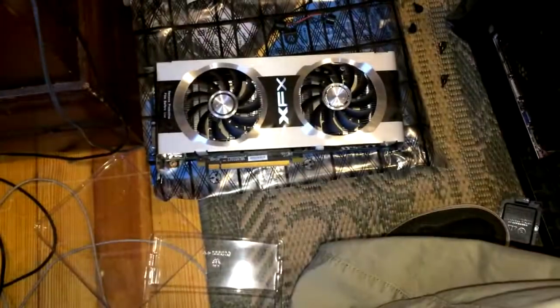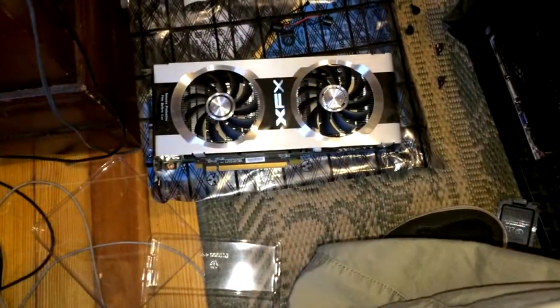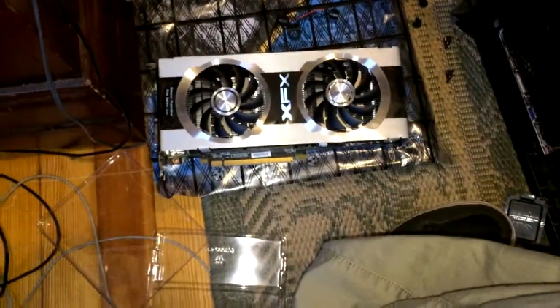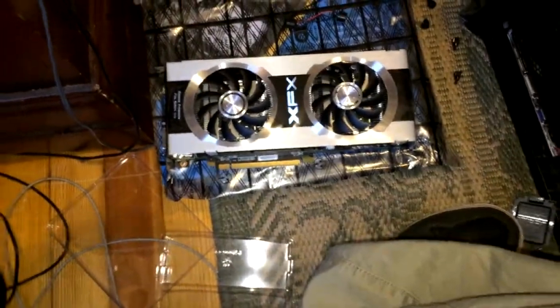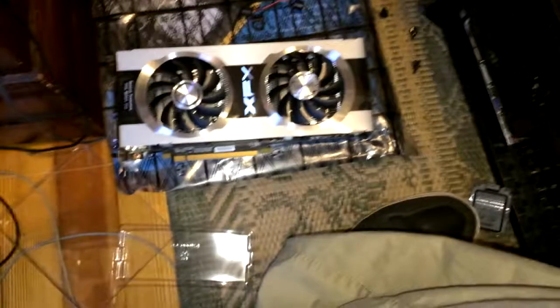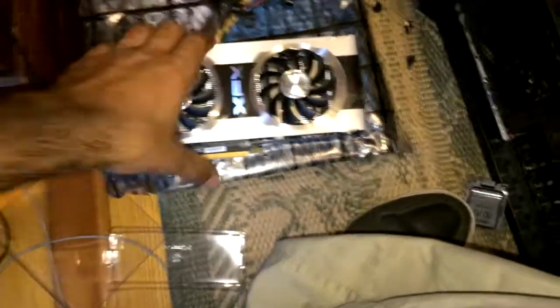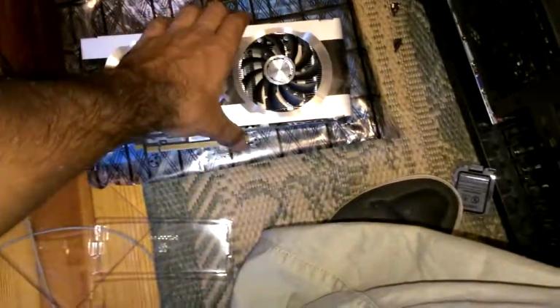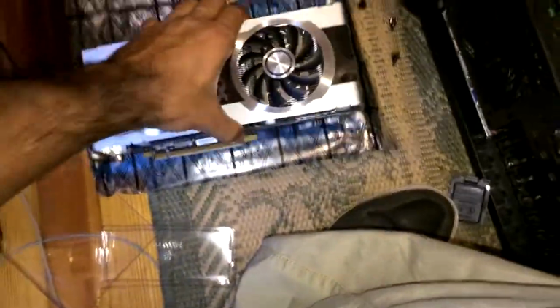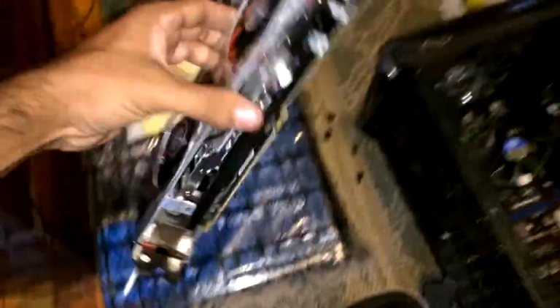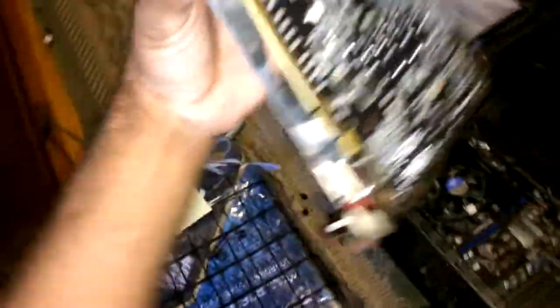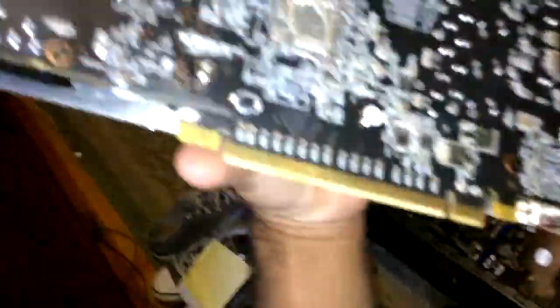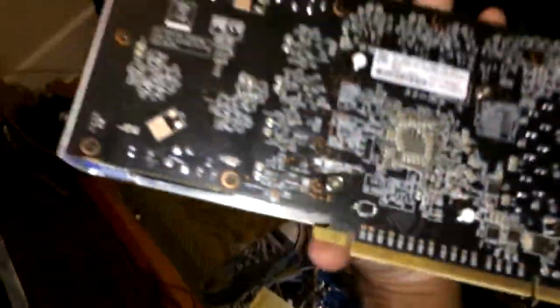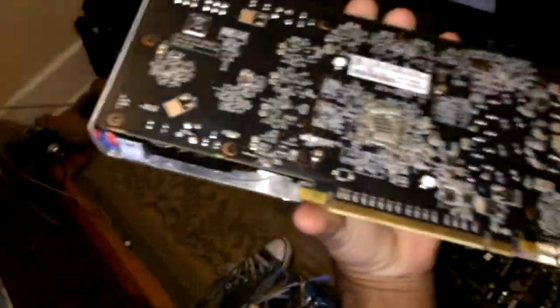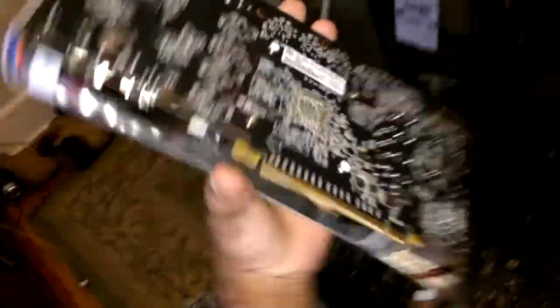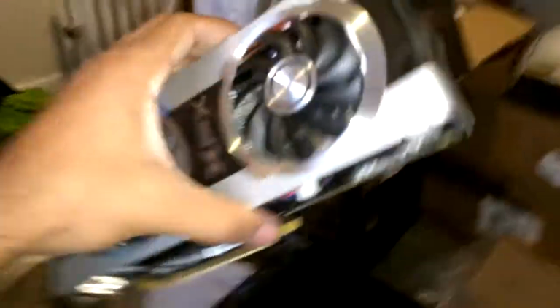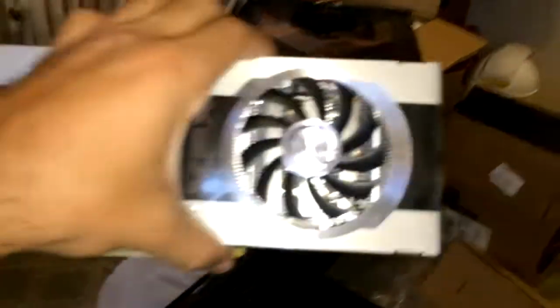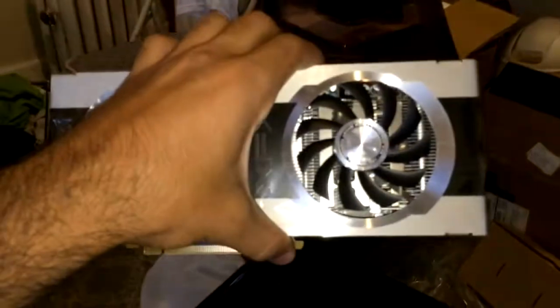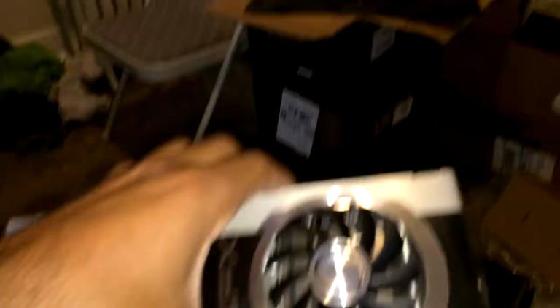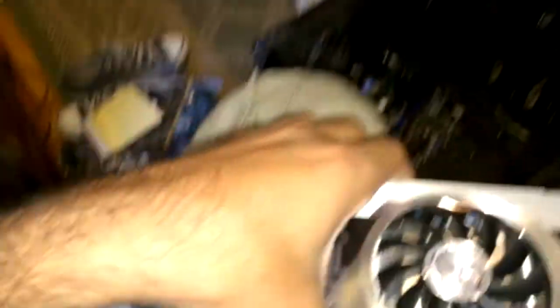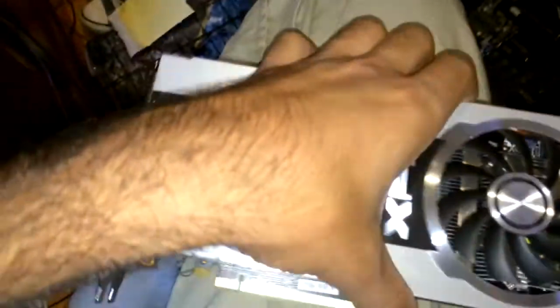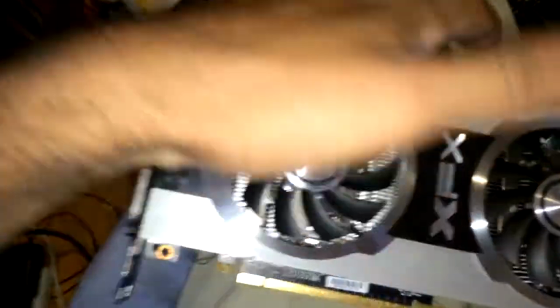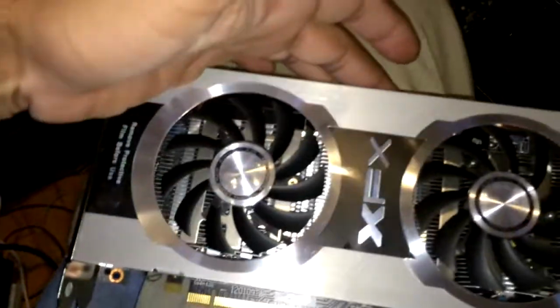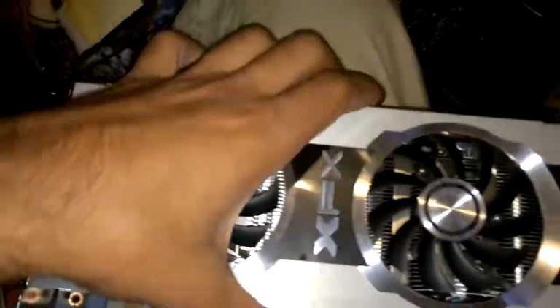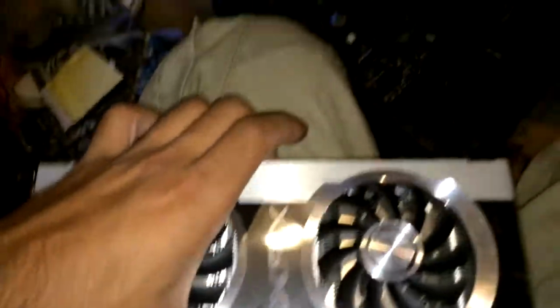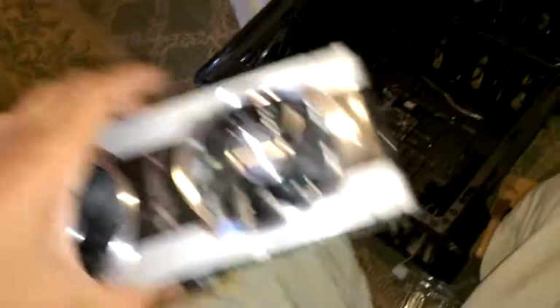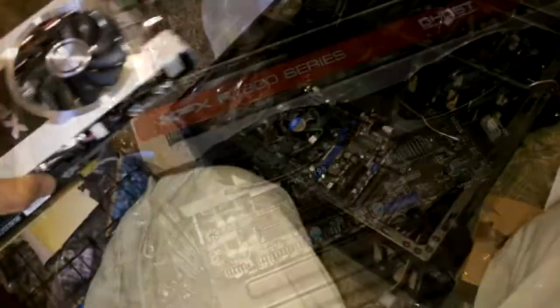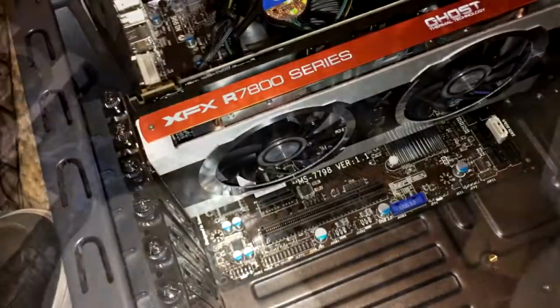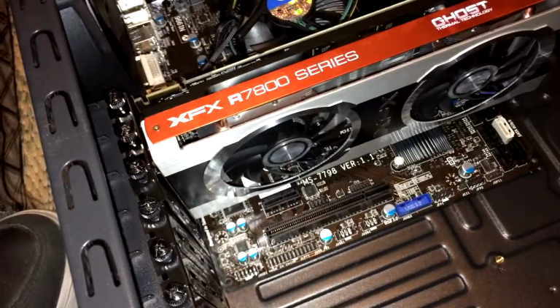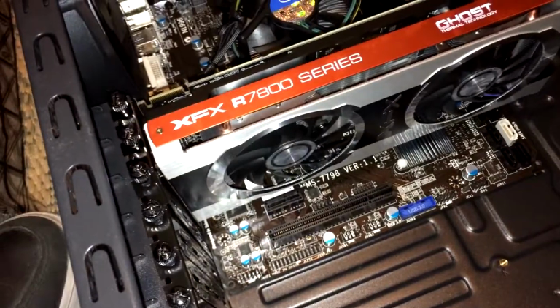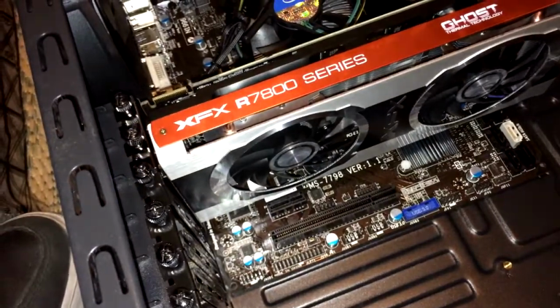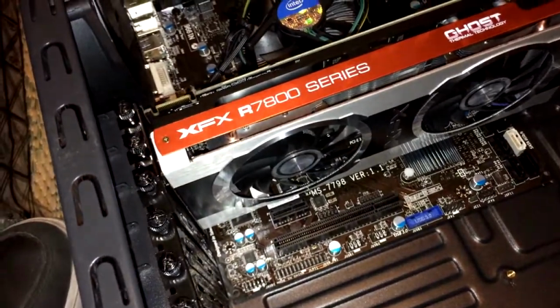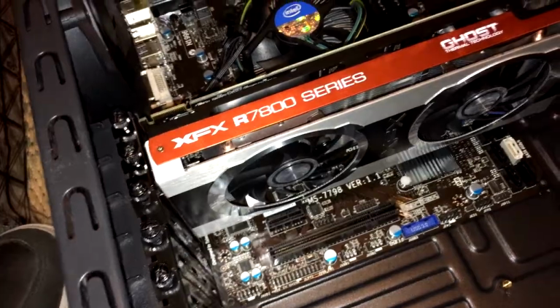Here we got our graphics card — it's freaking huge, dual fans on there. Going to put that in. And here we got the graphics card installed.